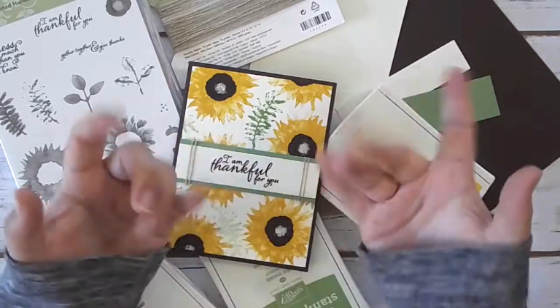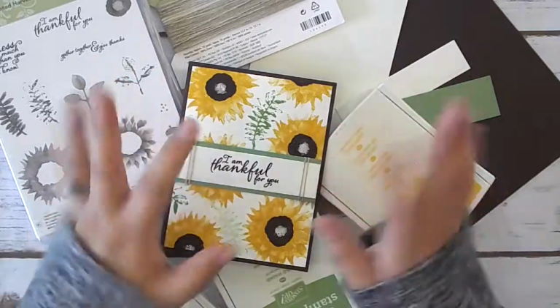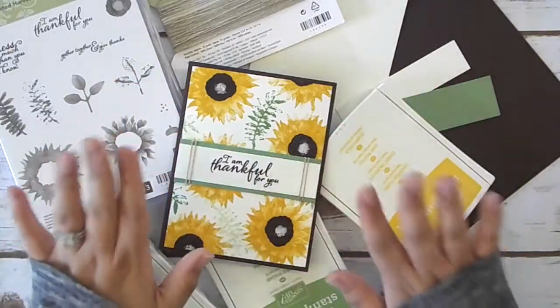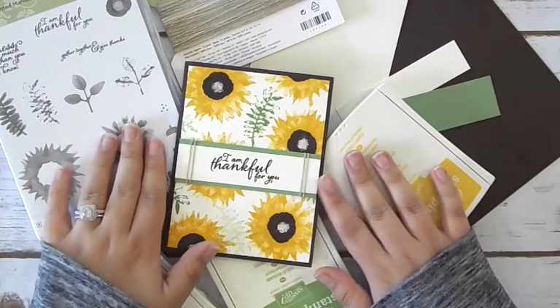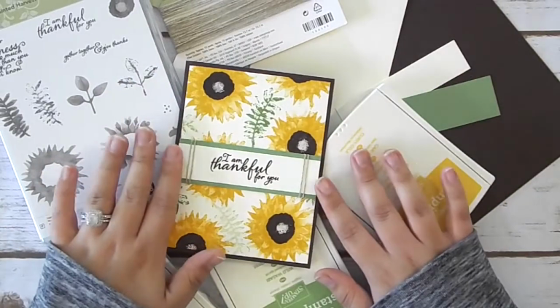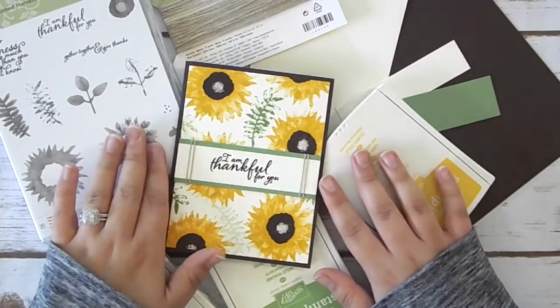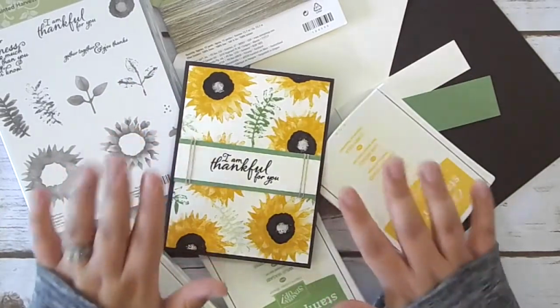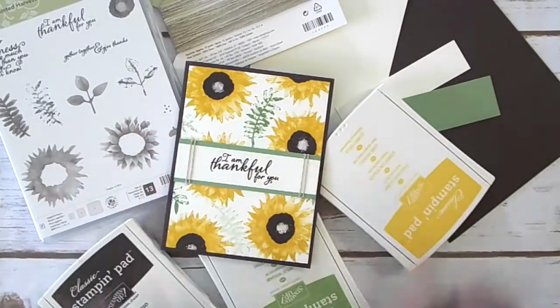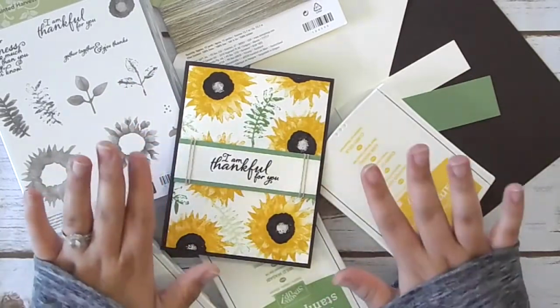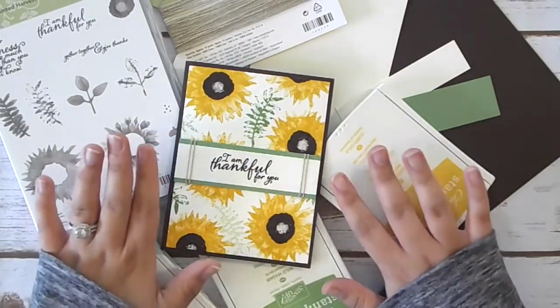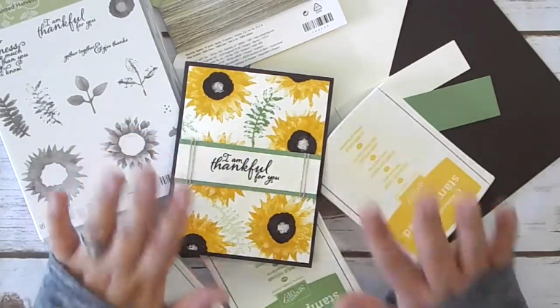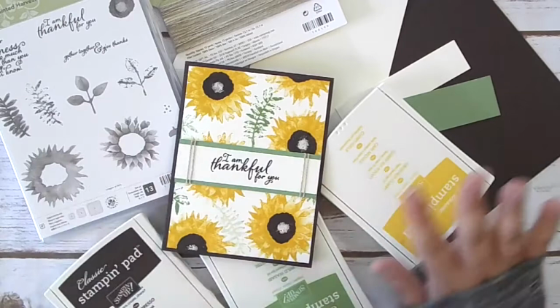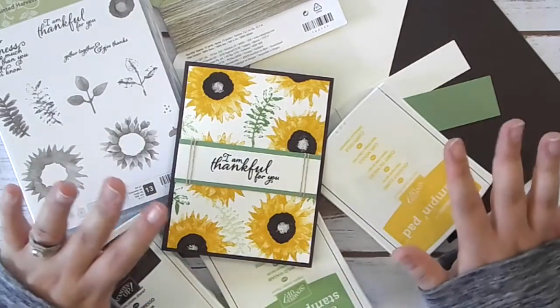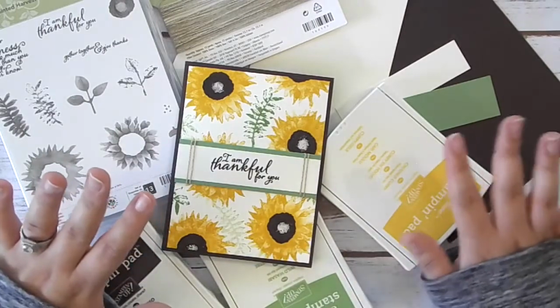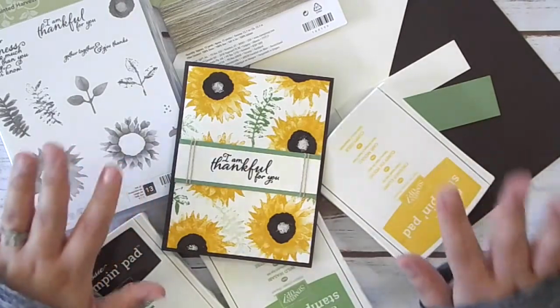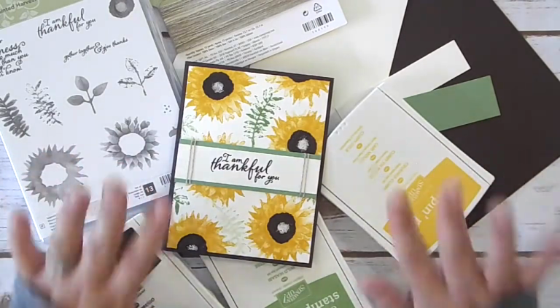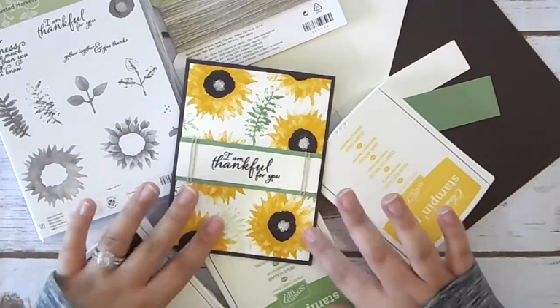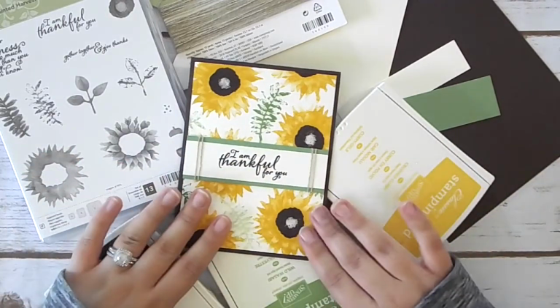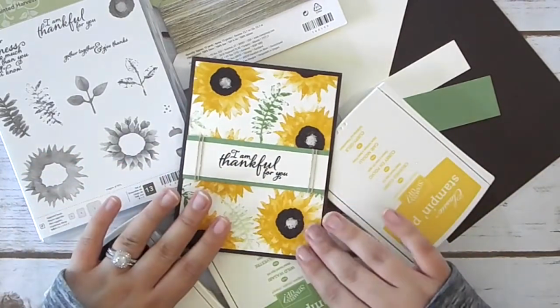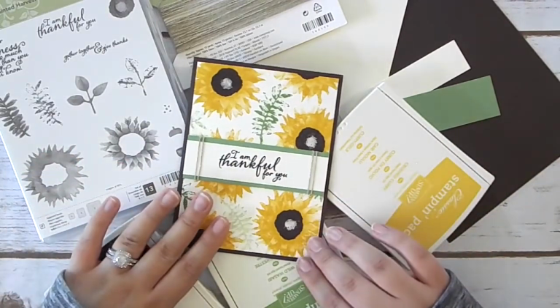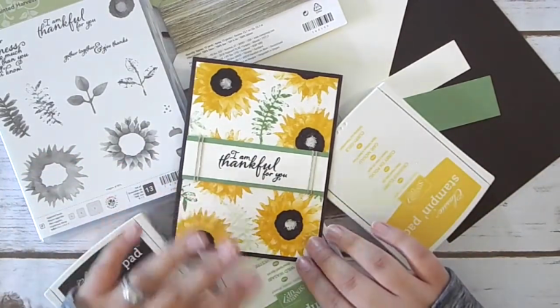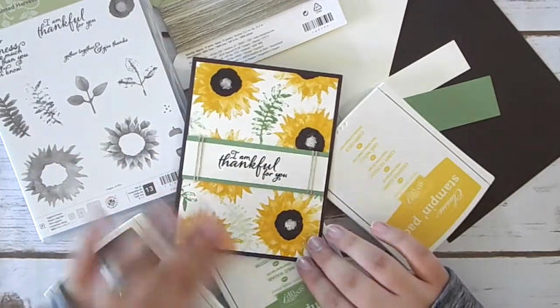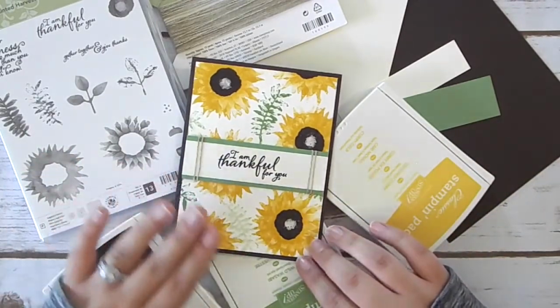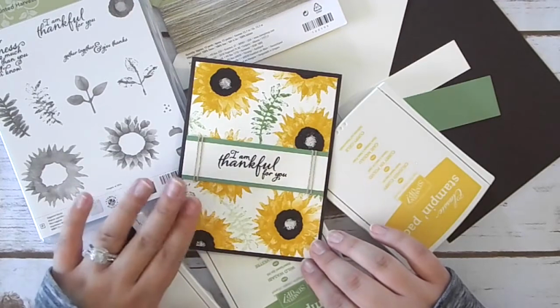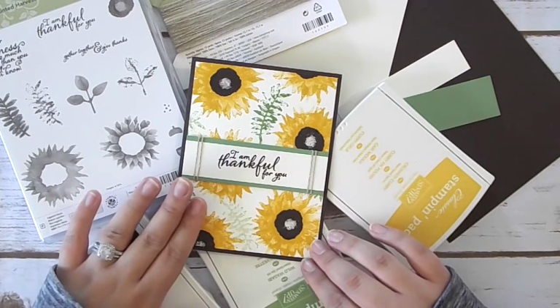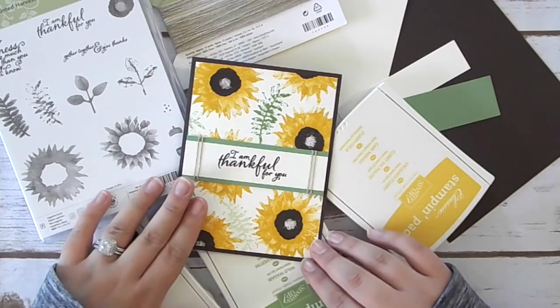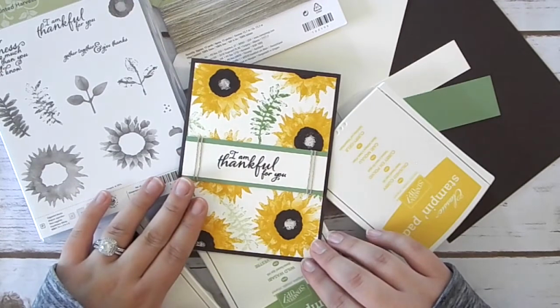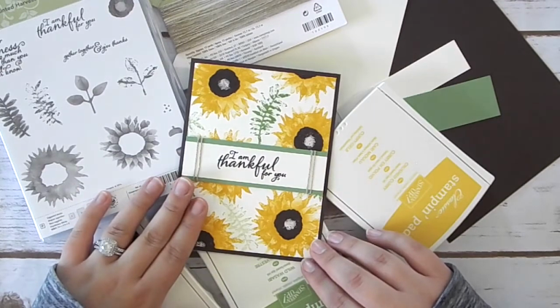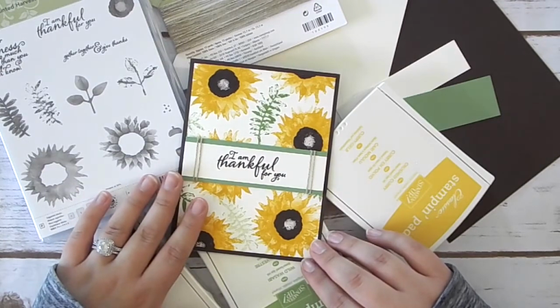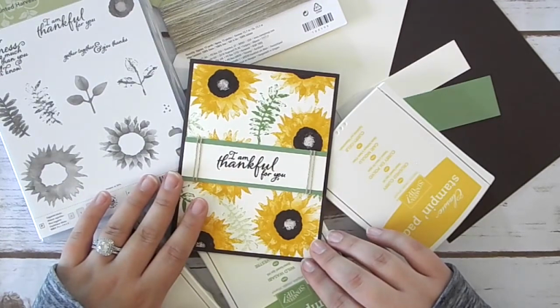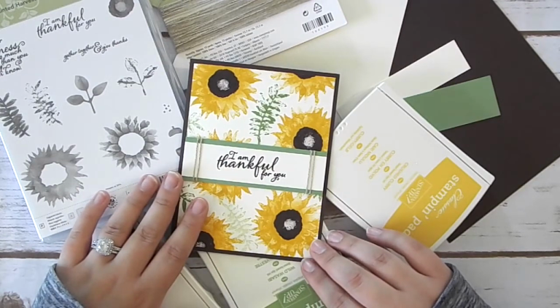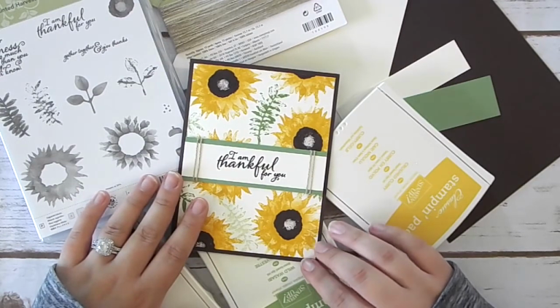Hi, everyone. Welcome to today's video. For today, I'm going to be doing something a little different. First, I'm going to be showing you how to make this absolutely beautiful card. I cannot tell you how excited I am to make this one.